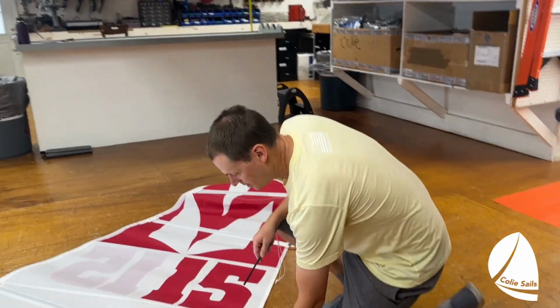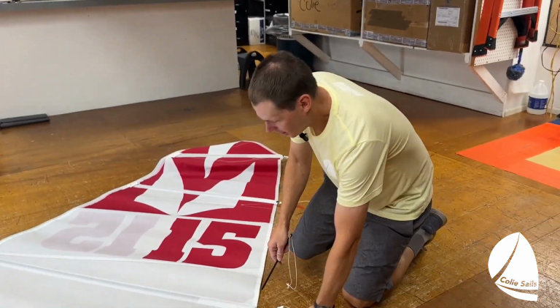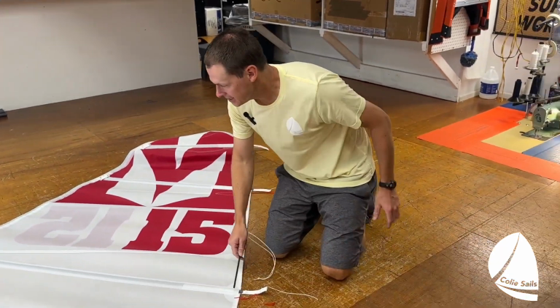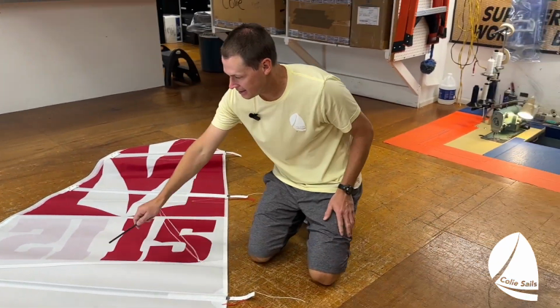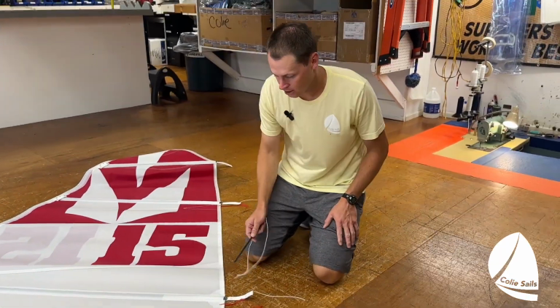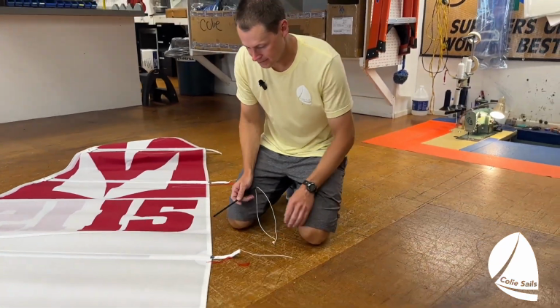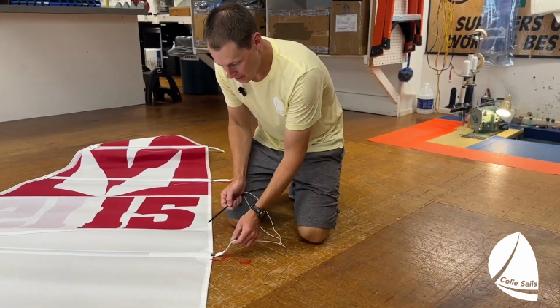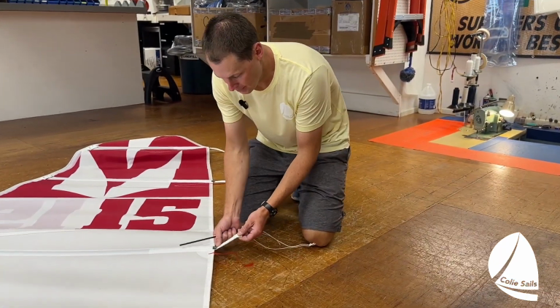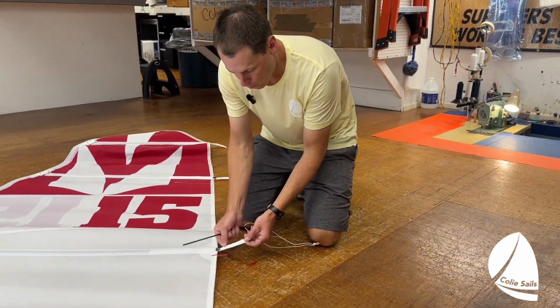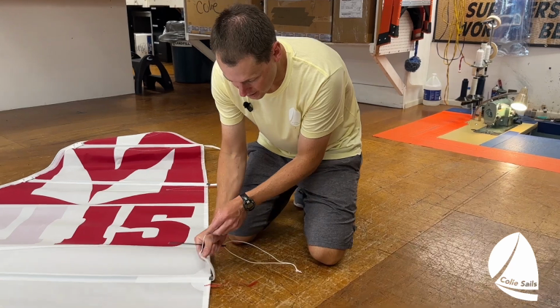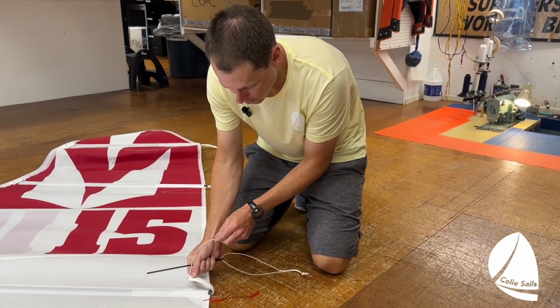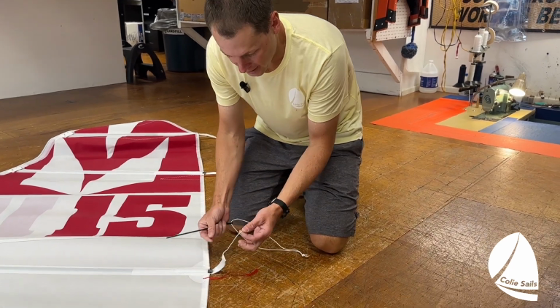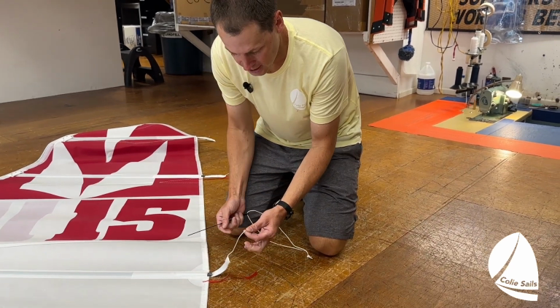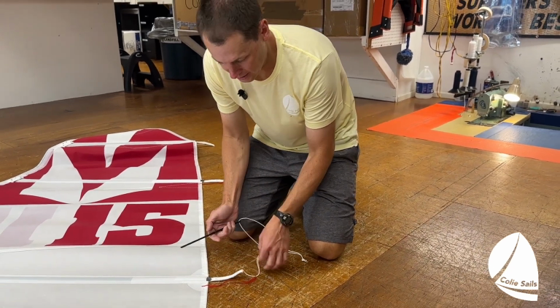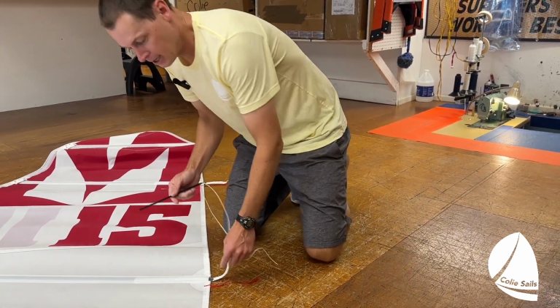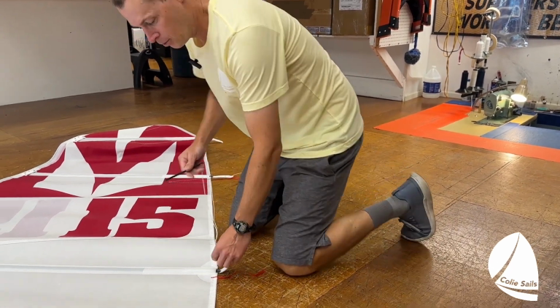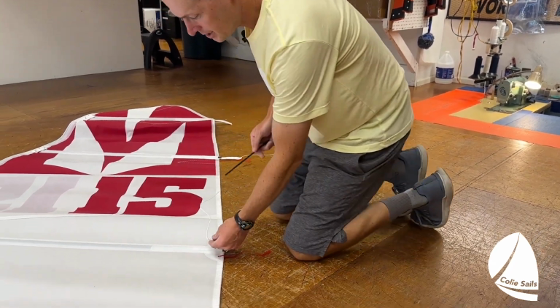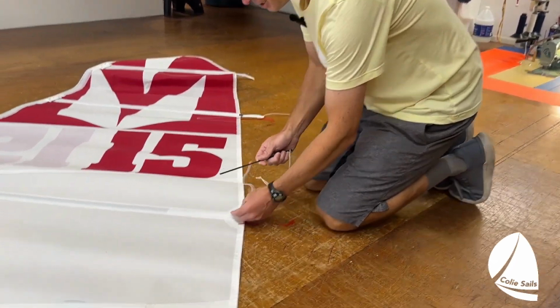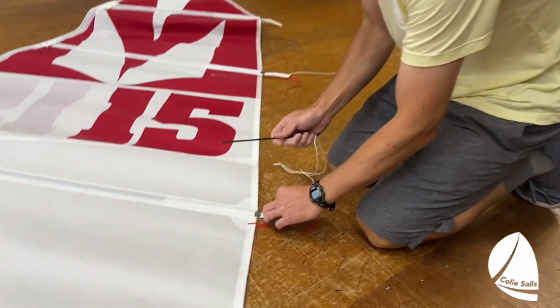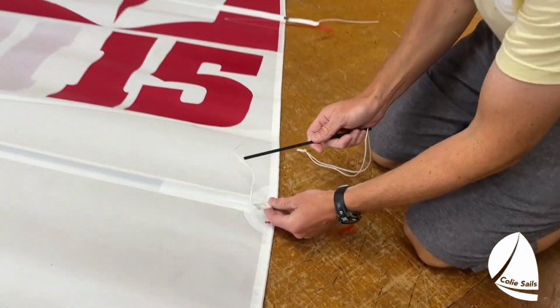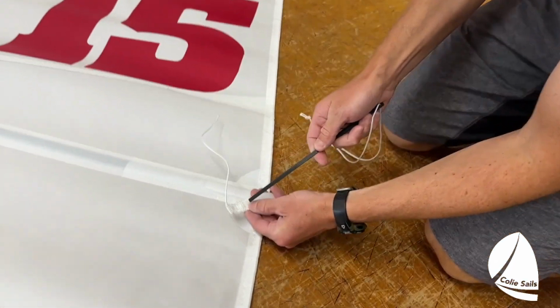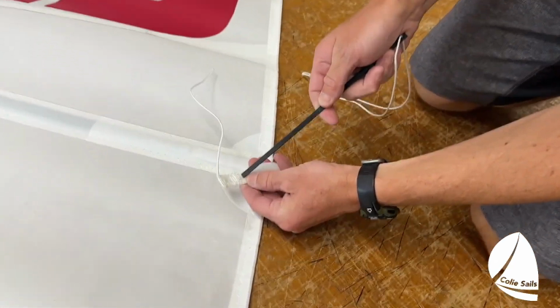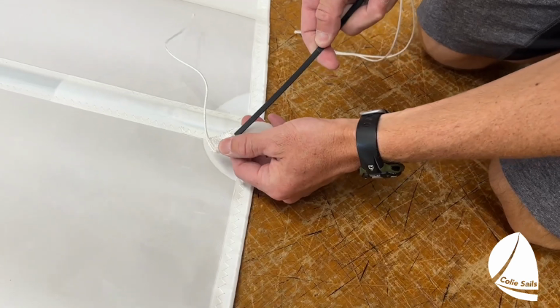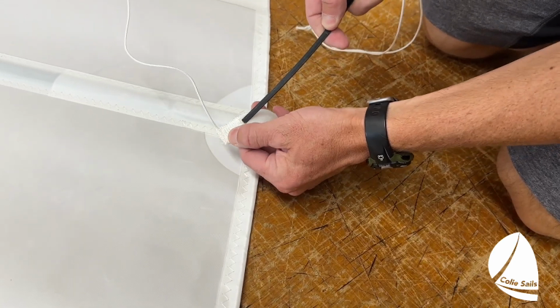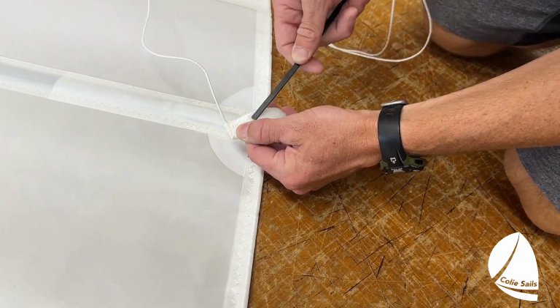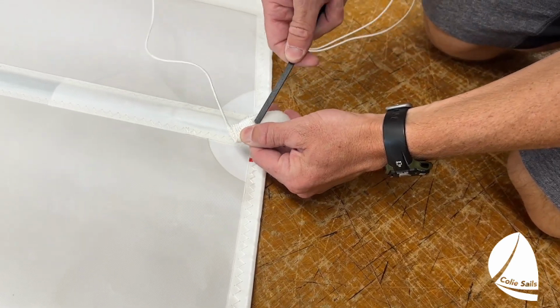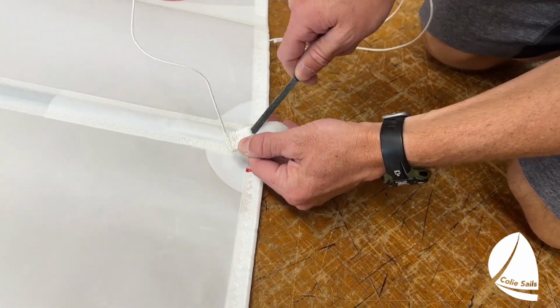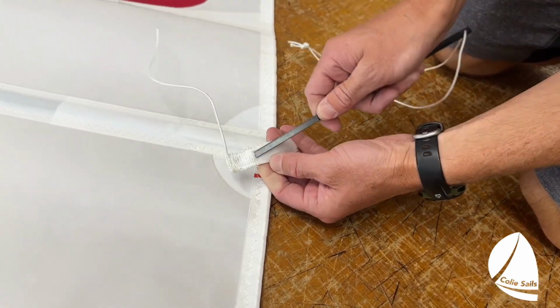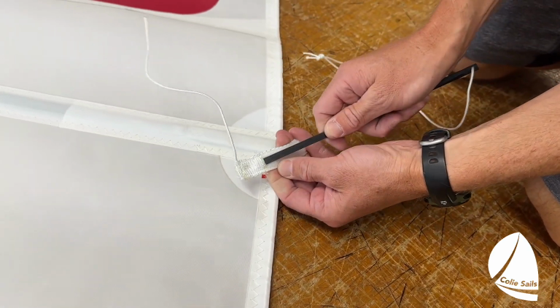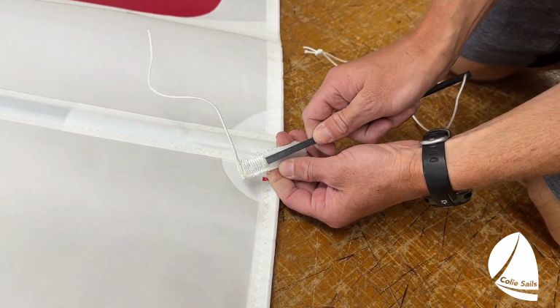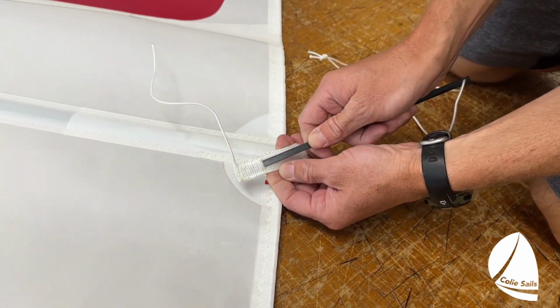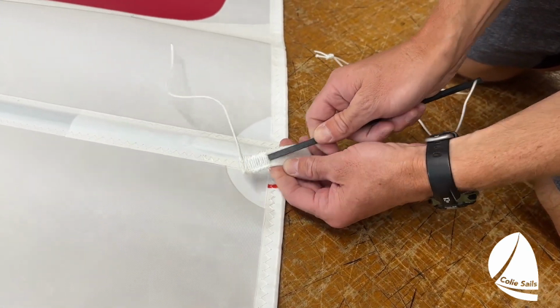Battens are going to come inside the sail already. There is a piece of webbing with some velcro on it and a string. To push this in, you're going to take the batten — there's actually a little pocket right here that the batten goes into.